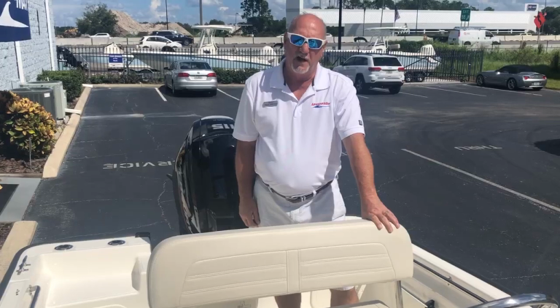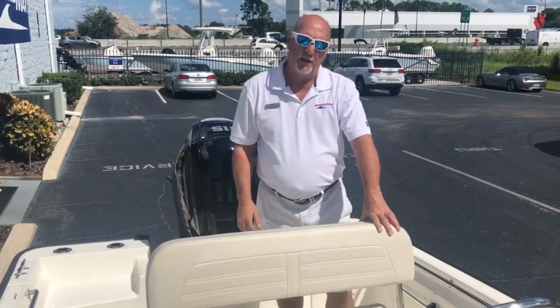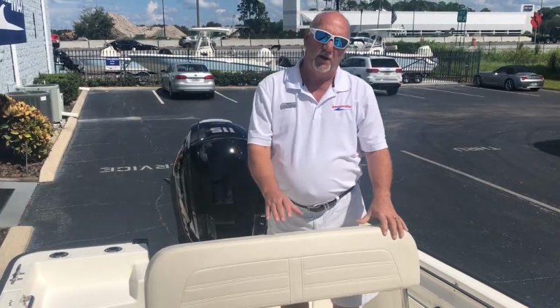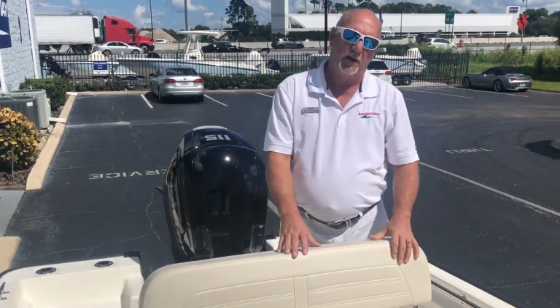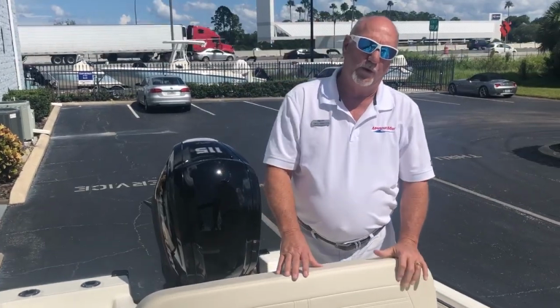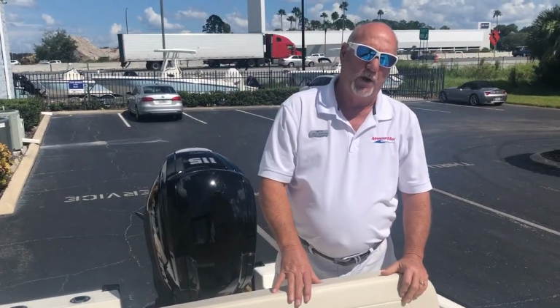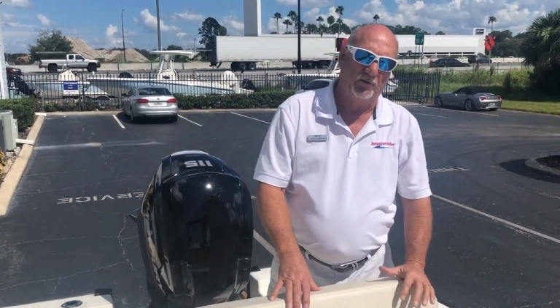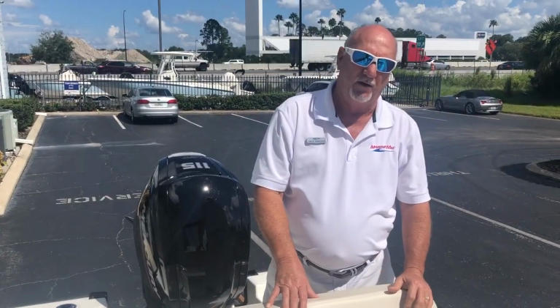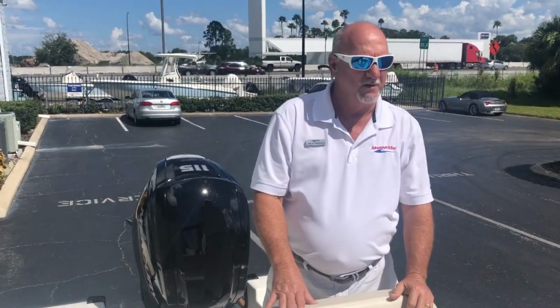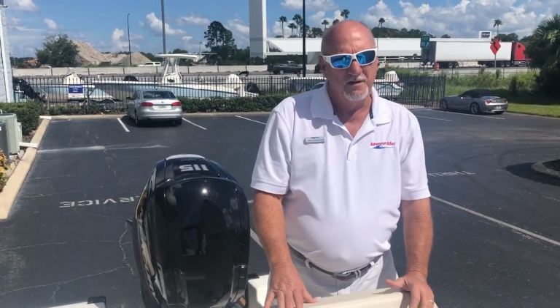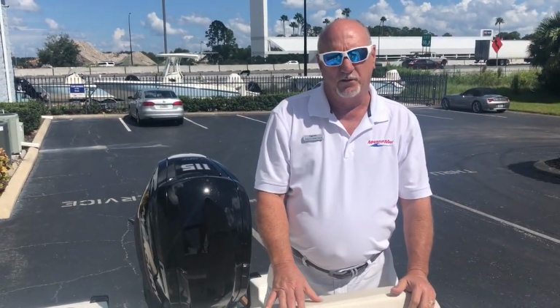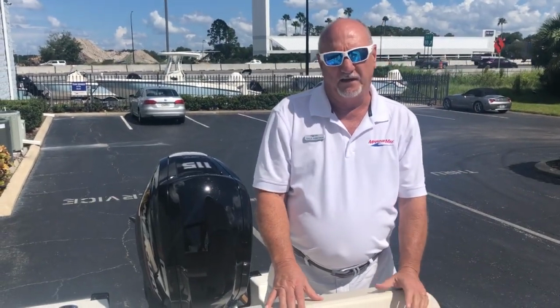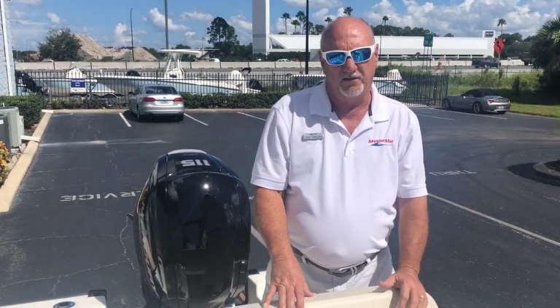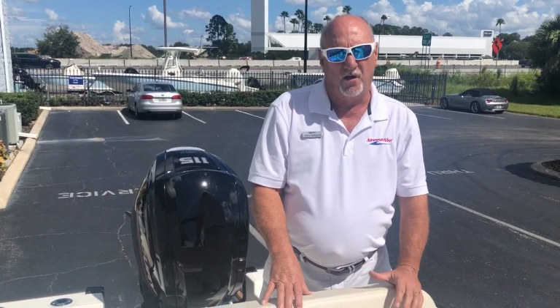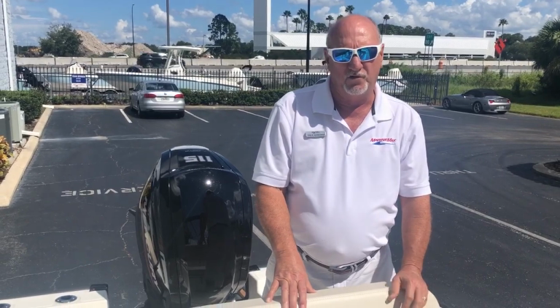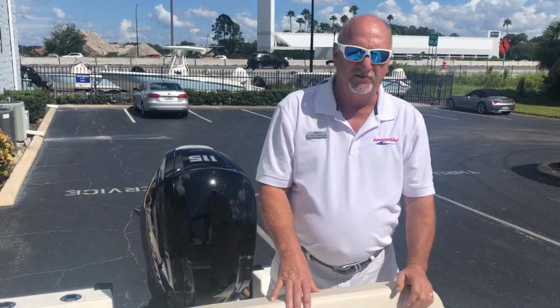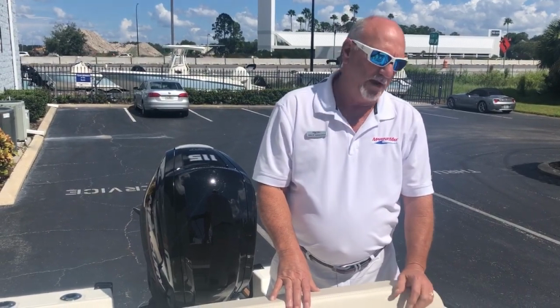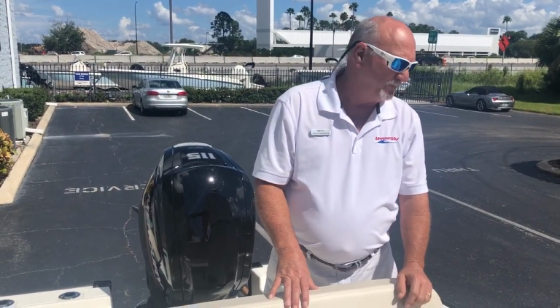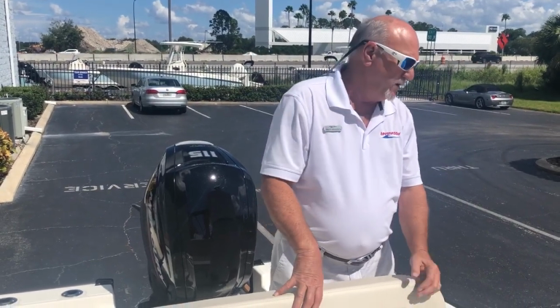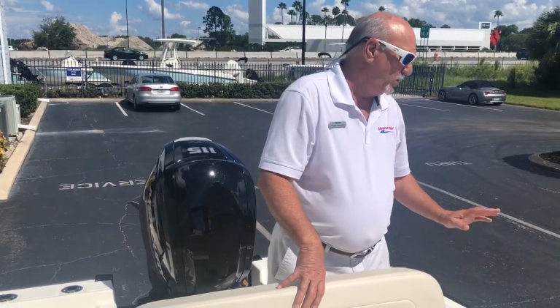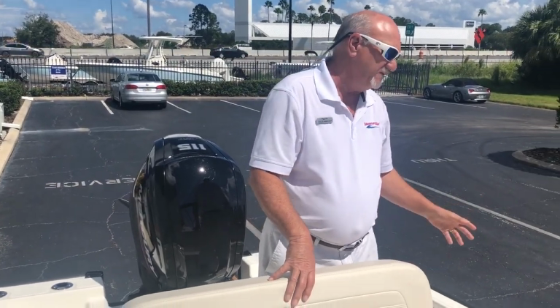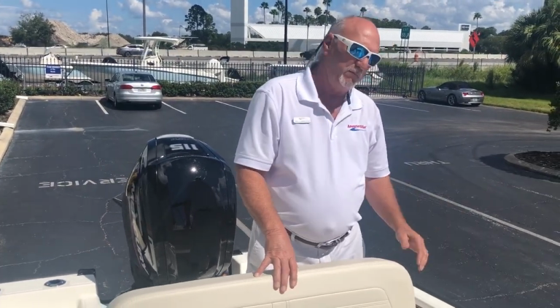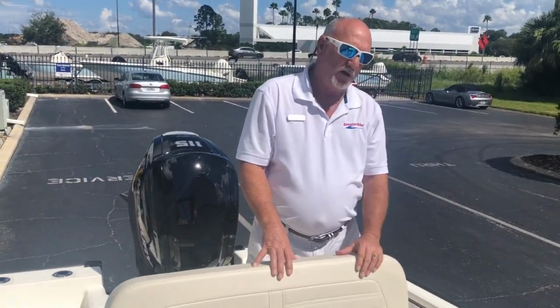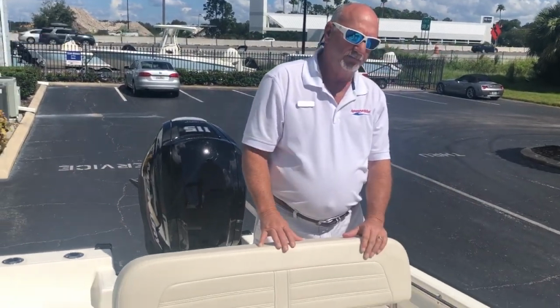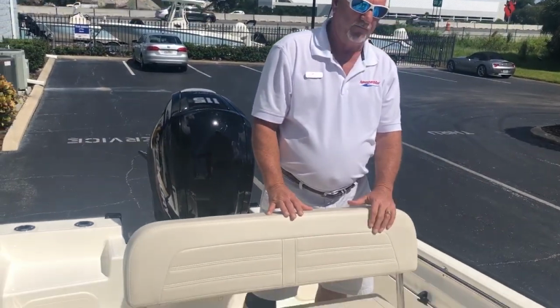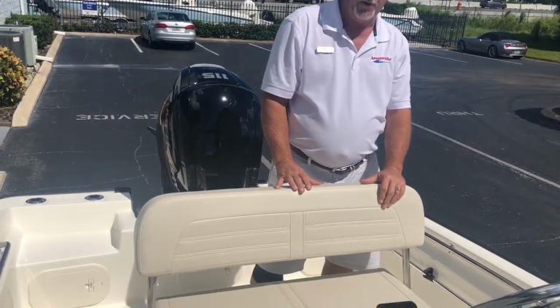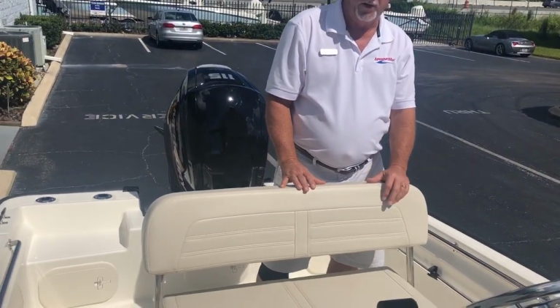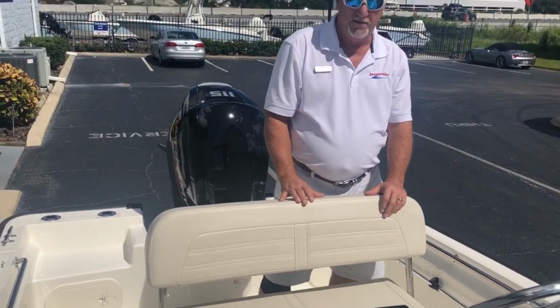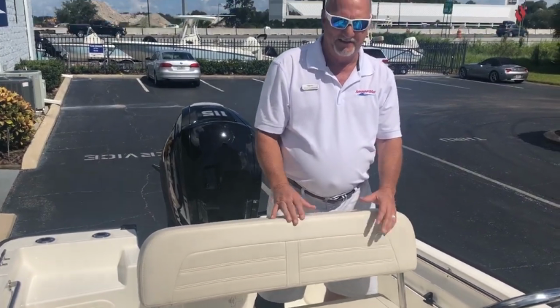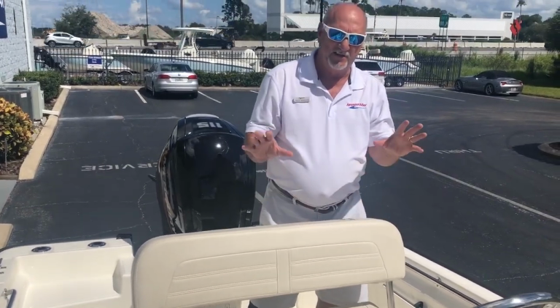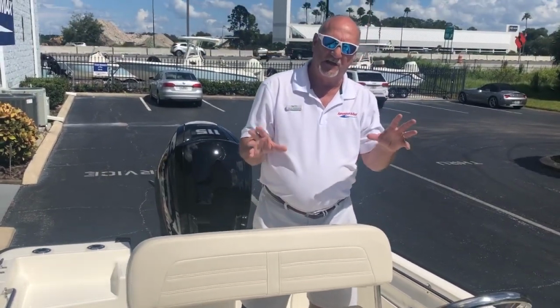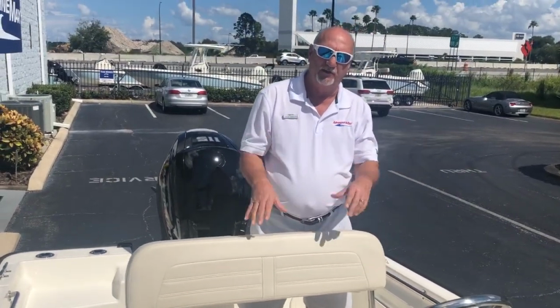Hi, my name is Dale Hancock and welcome to Marine Max Orlando. Today we're going to take a look at the all new 2020 17 Montauk offered by Boston Whaler. This is the unsinkable legend.